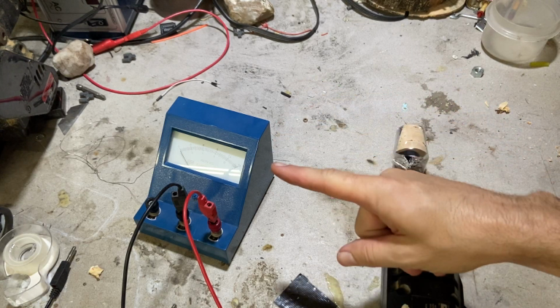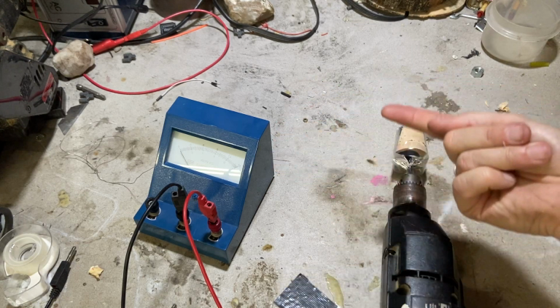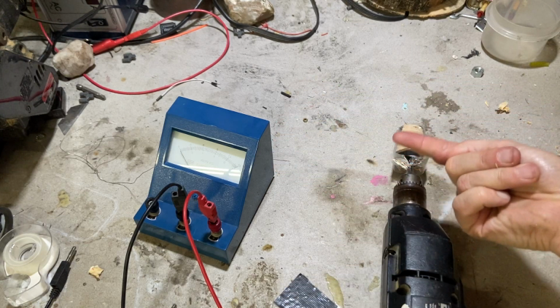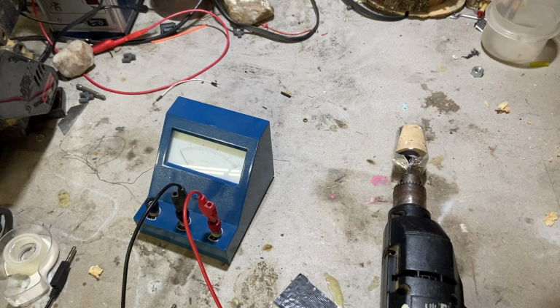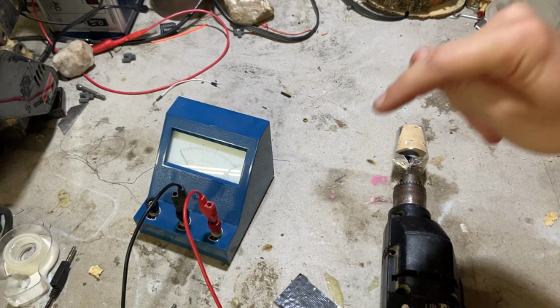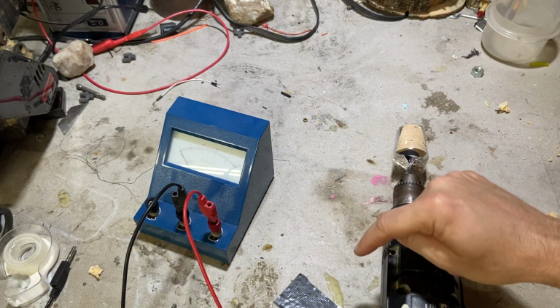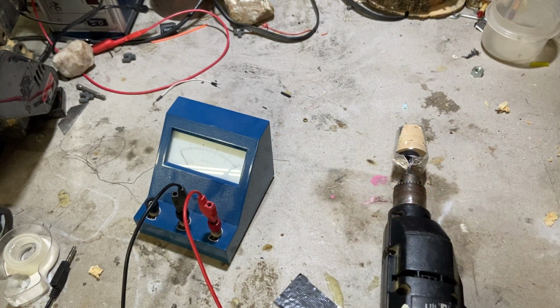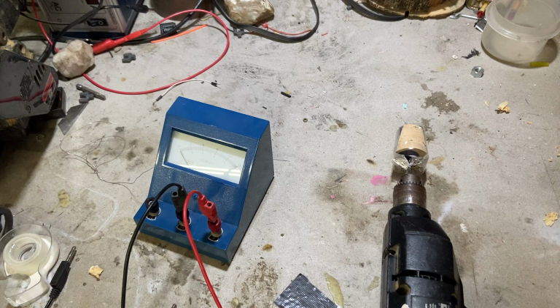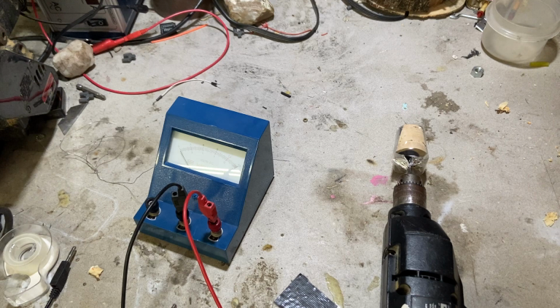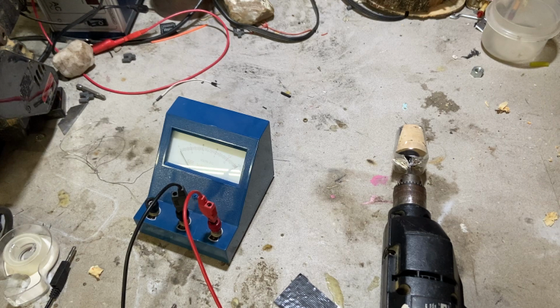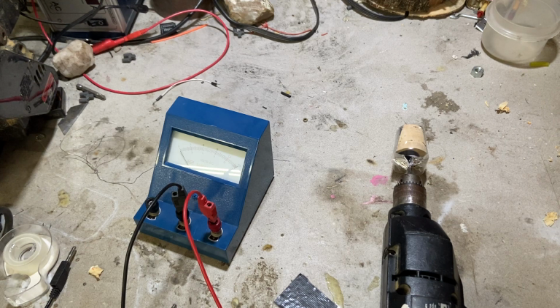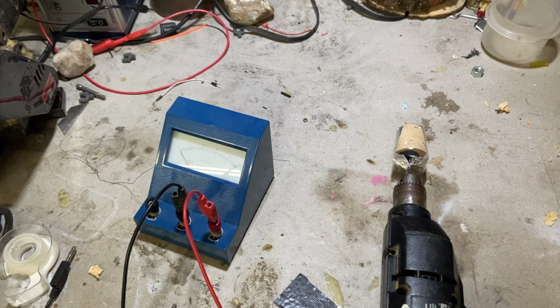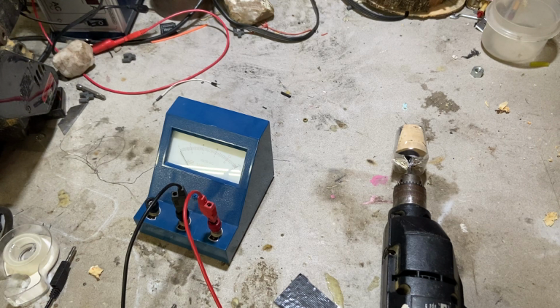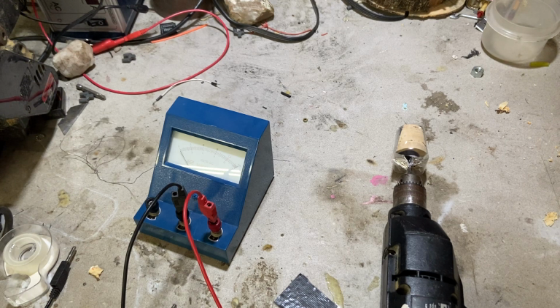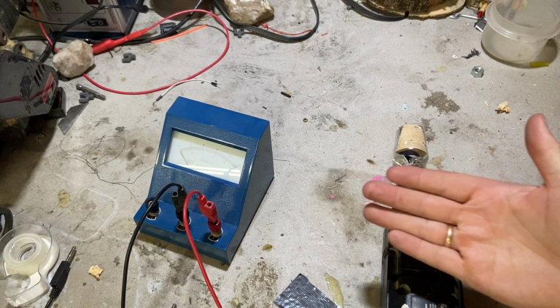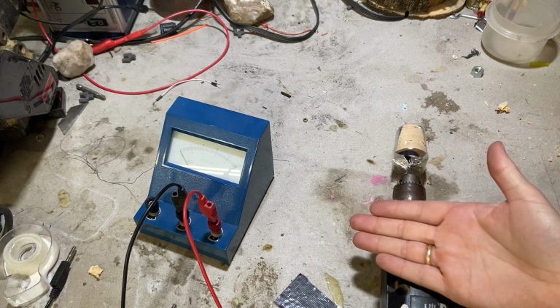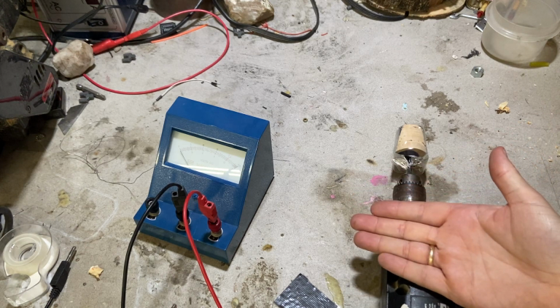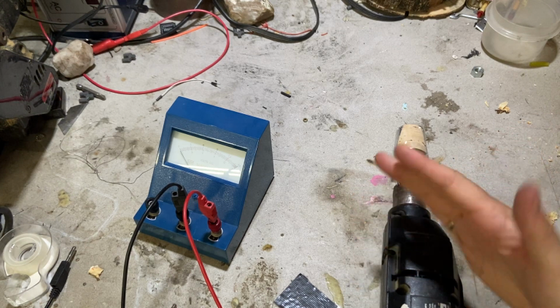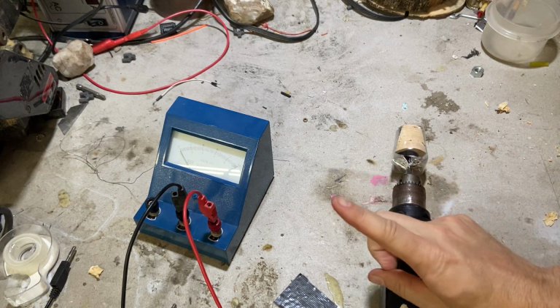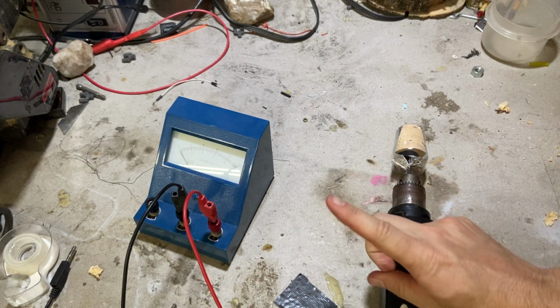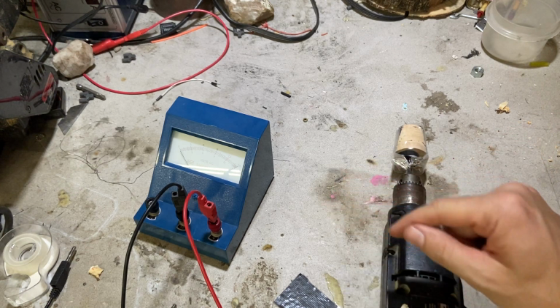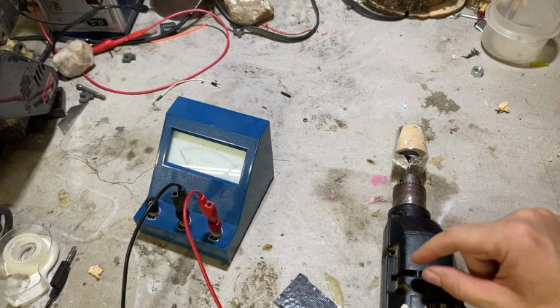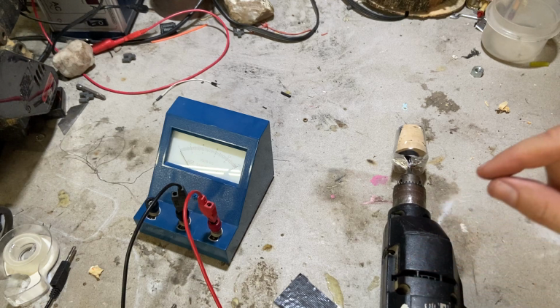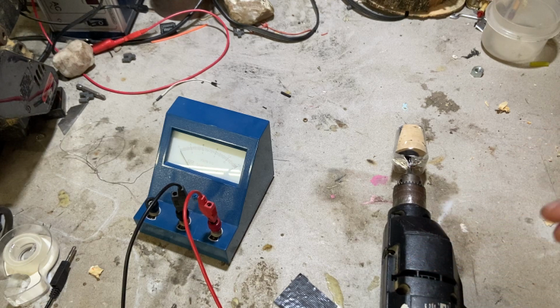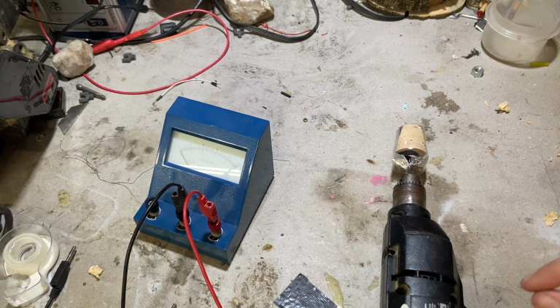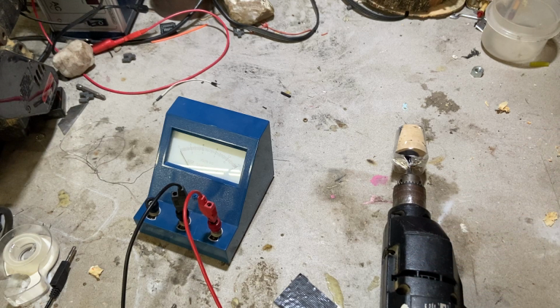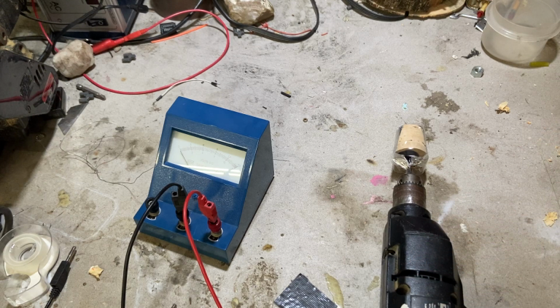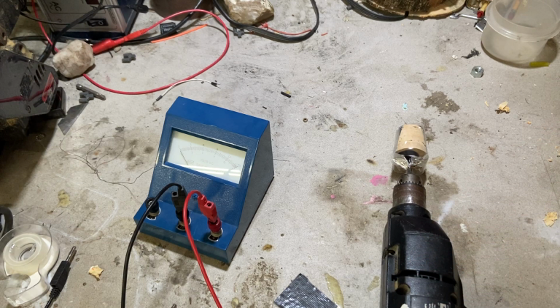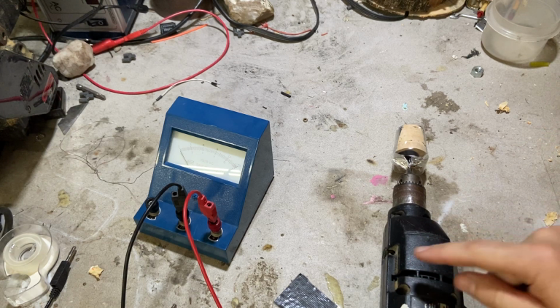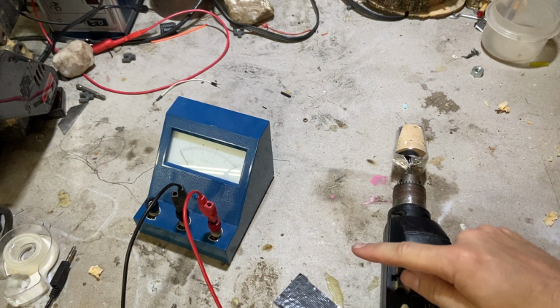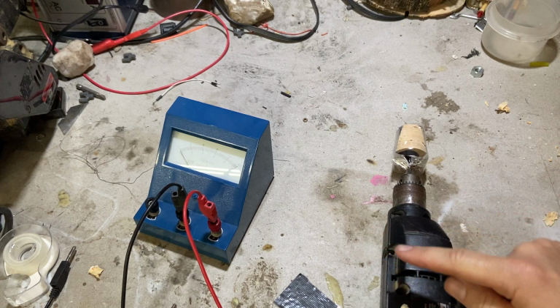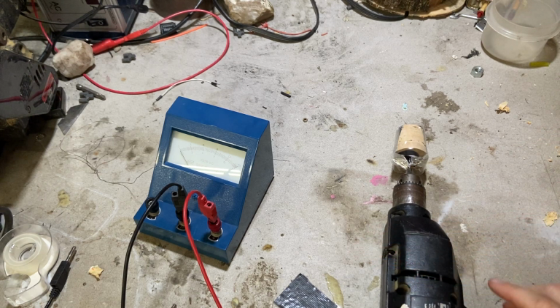I am going to show you how a tachometer works. This is one of the ways your car measures the rotation rate of your engine.